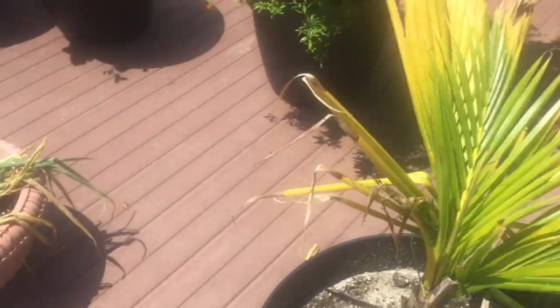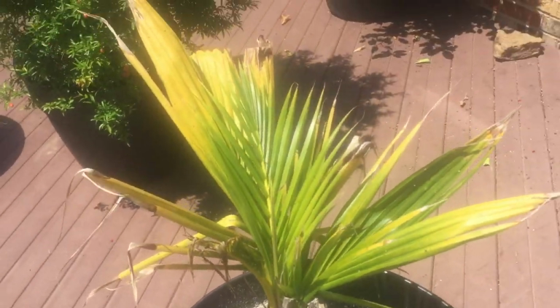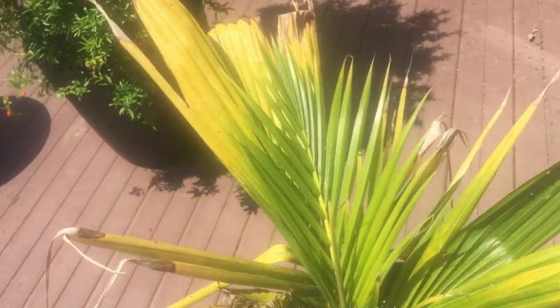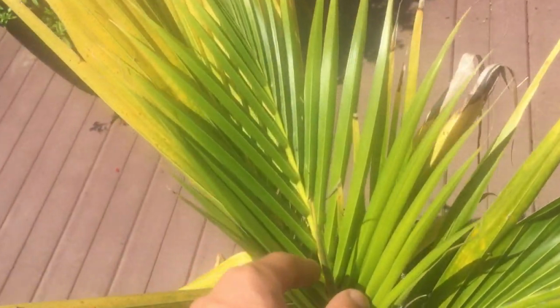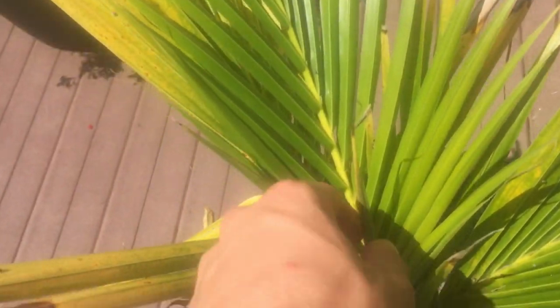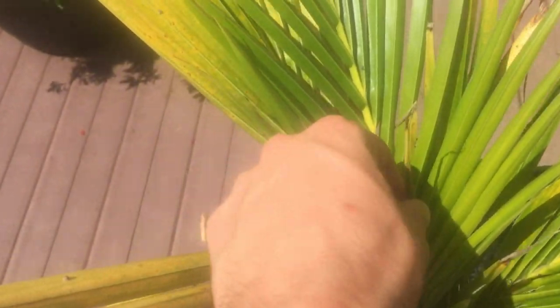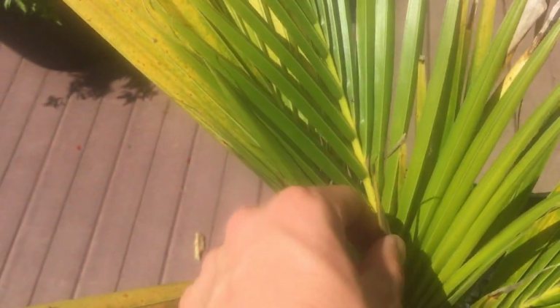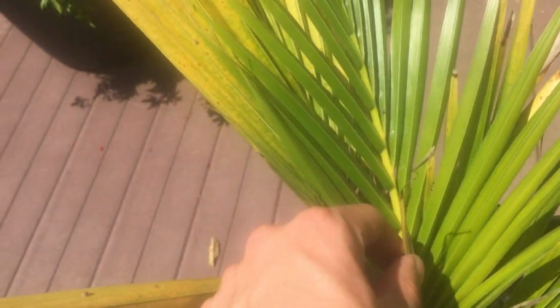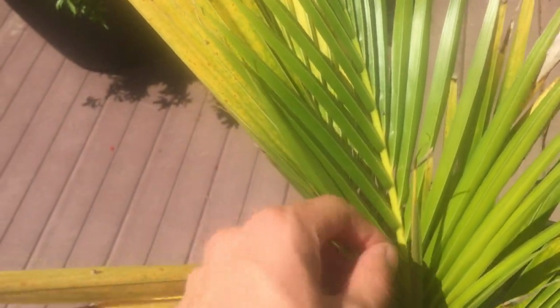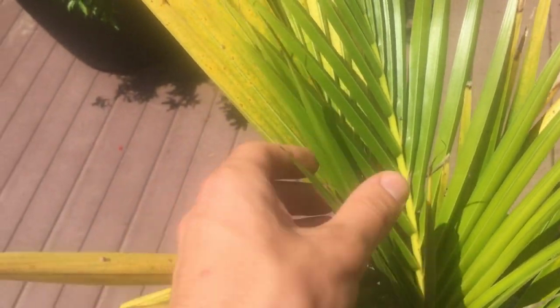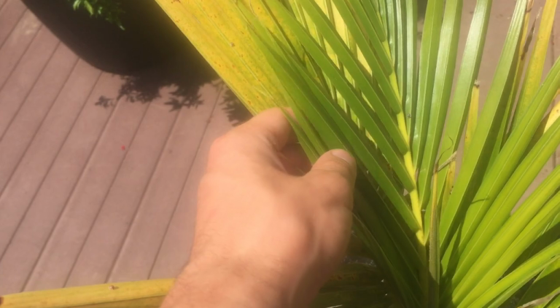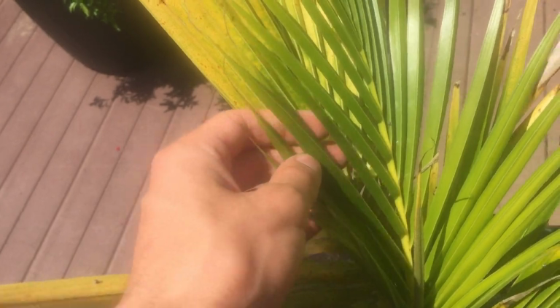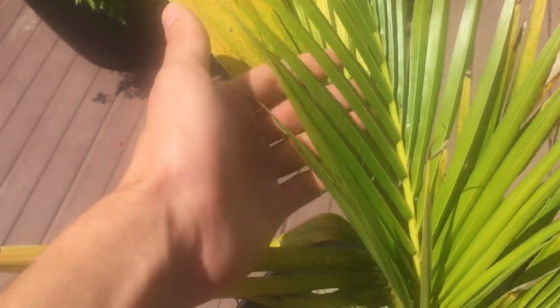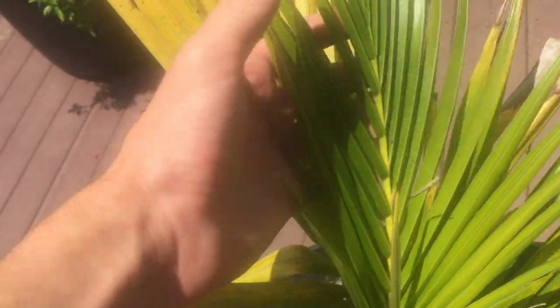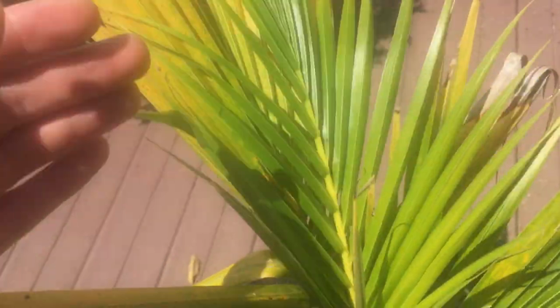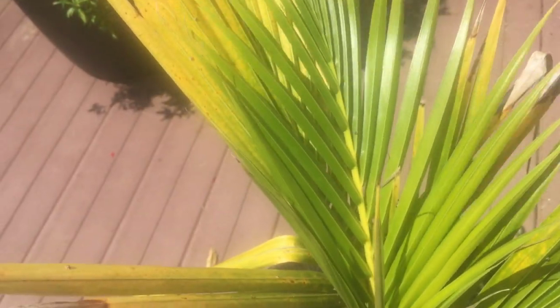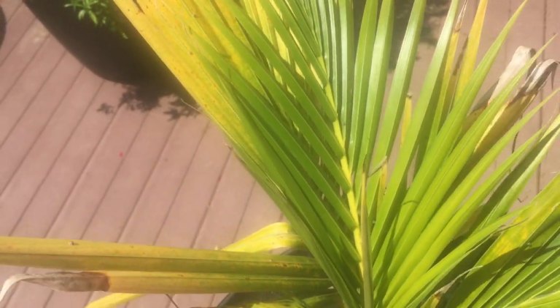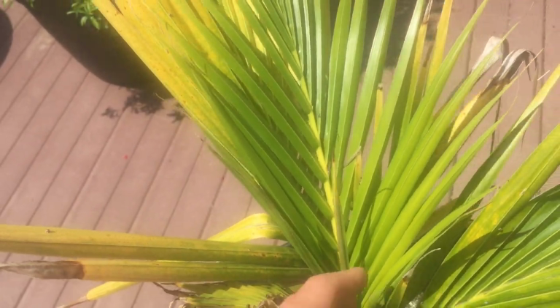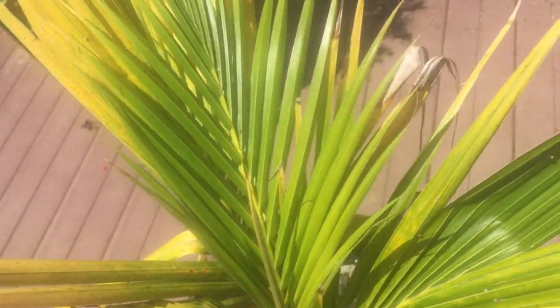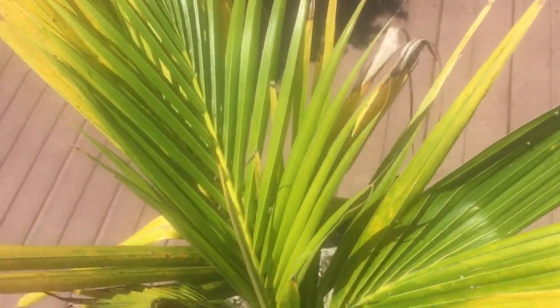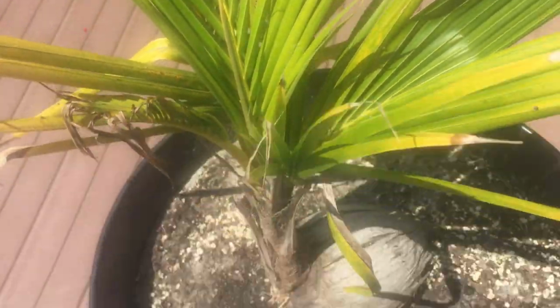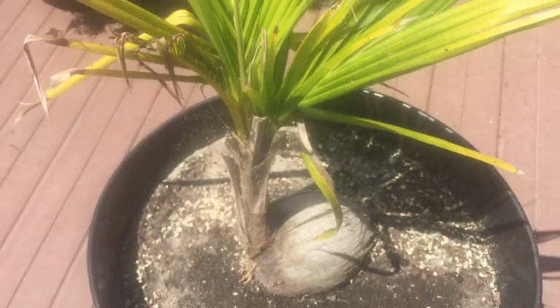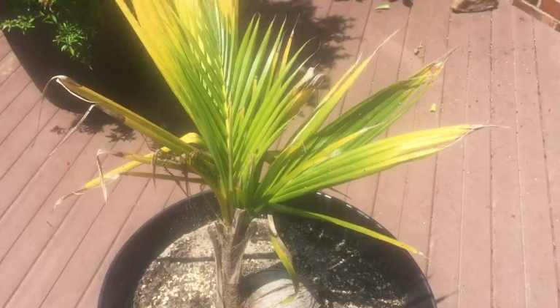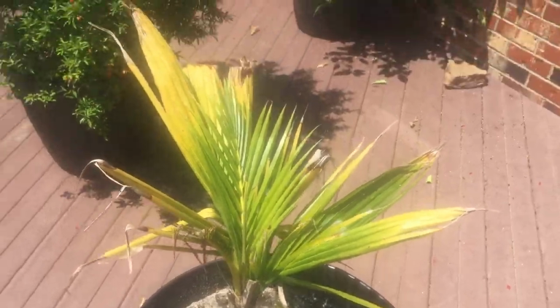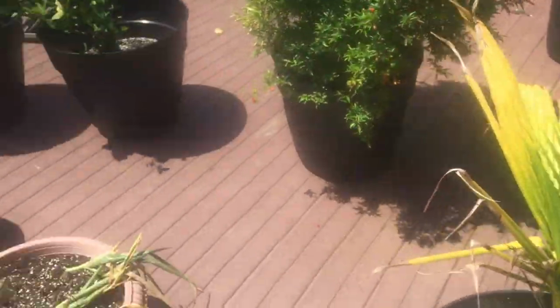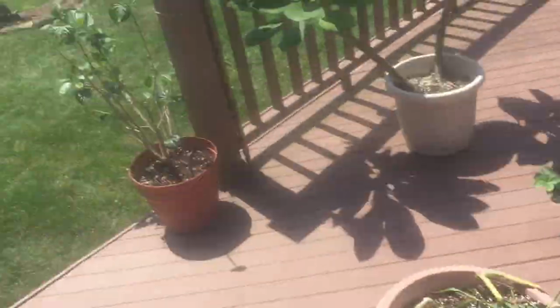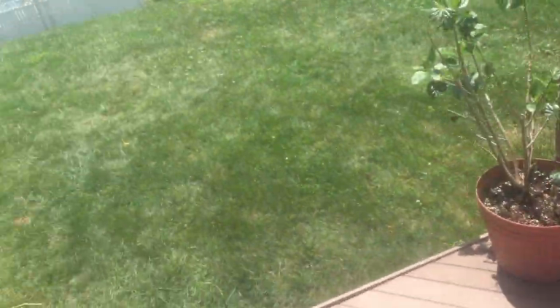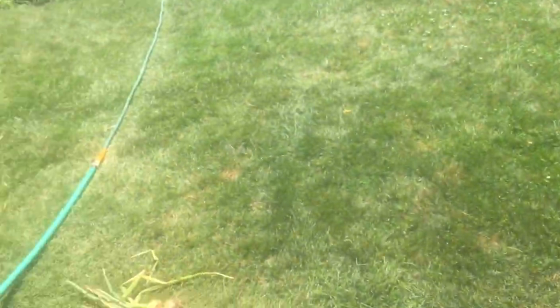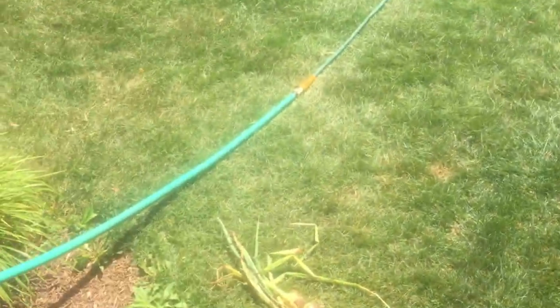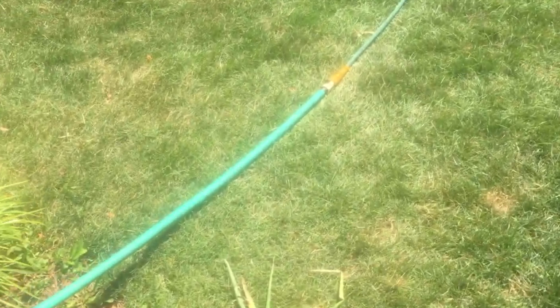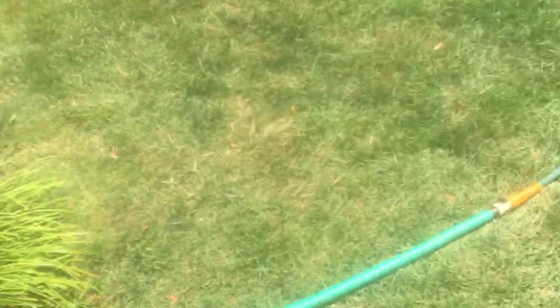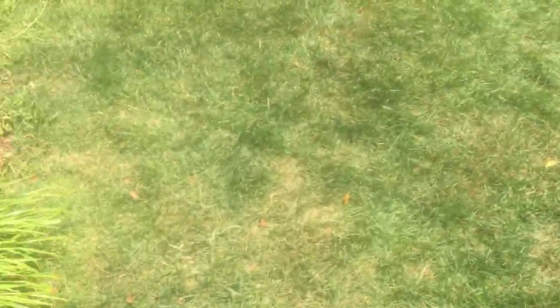And we've got the coconut tree here — this new leaf should be opening up in about a couple of days, a week or so, because they're all getting really good. Definitely starting to come back now, I had to add dirt in there, so I'm very happy with how it's turning back around.